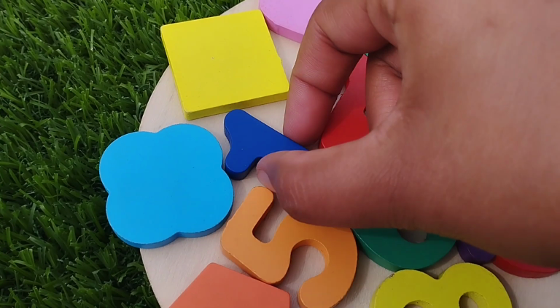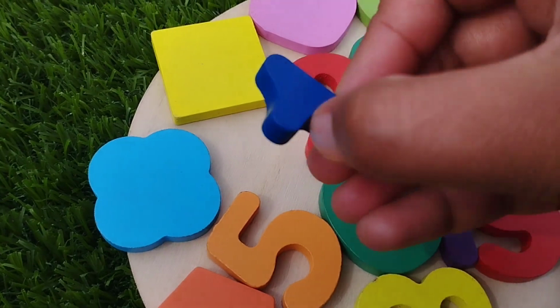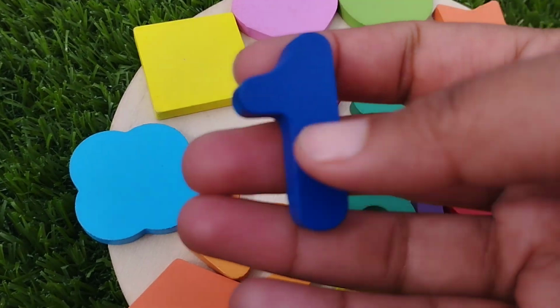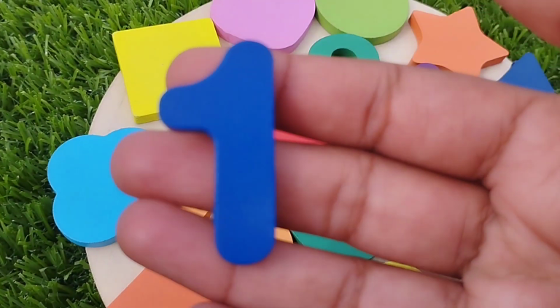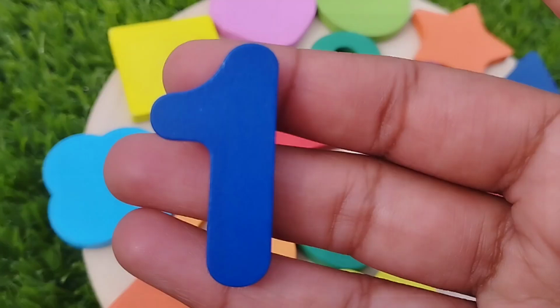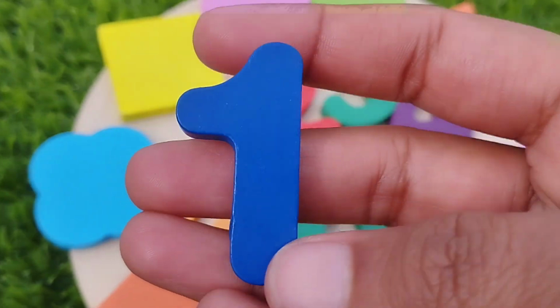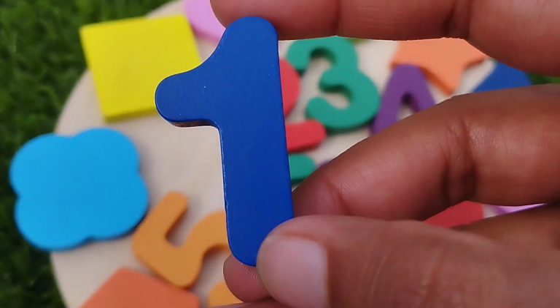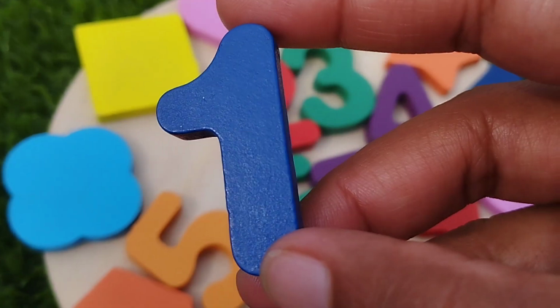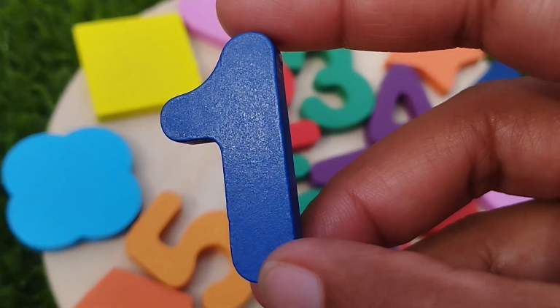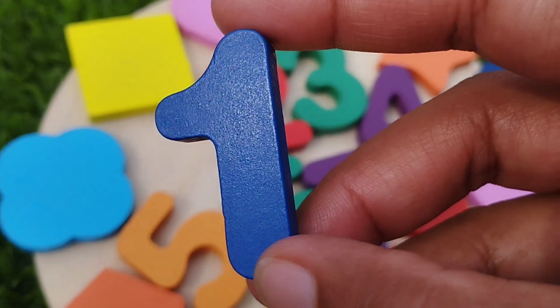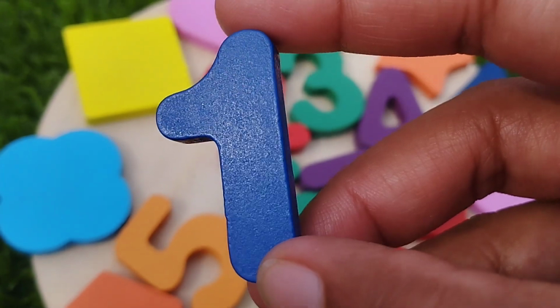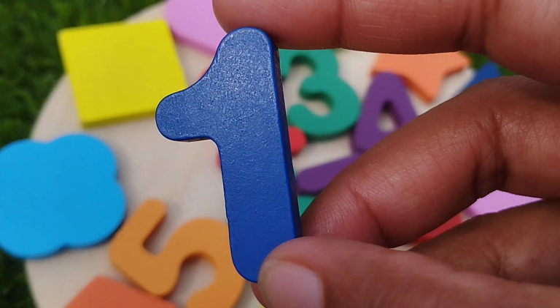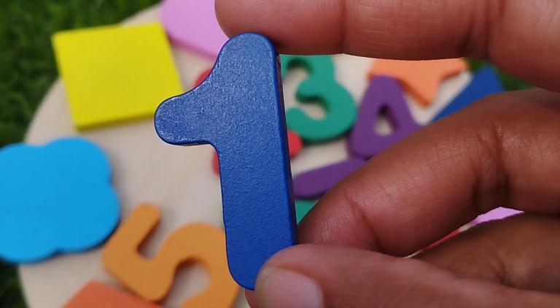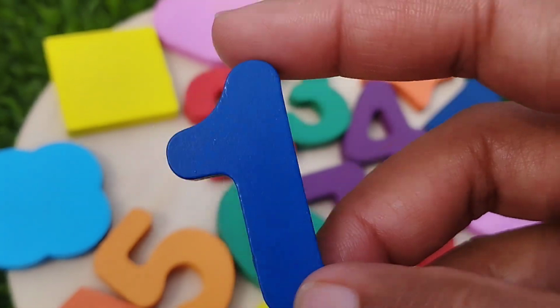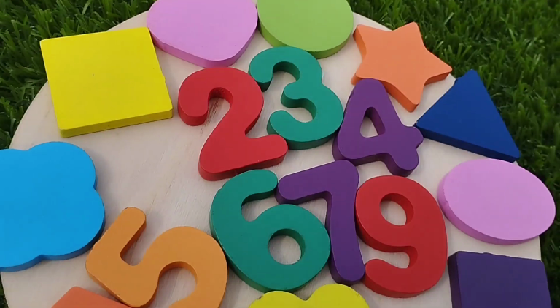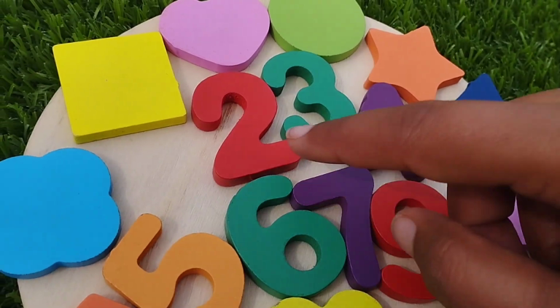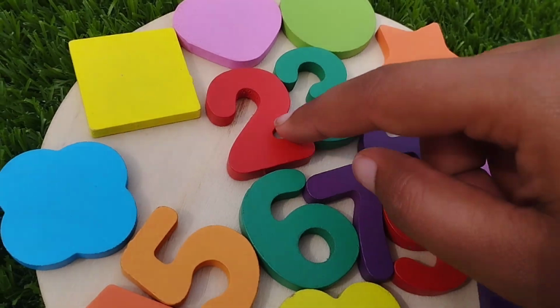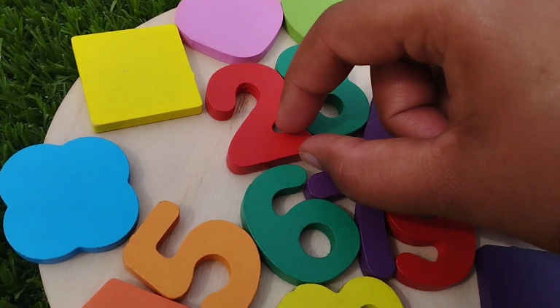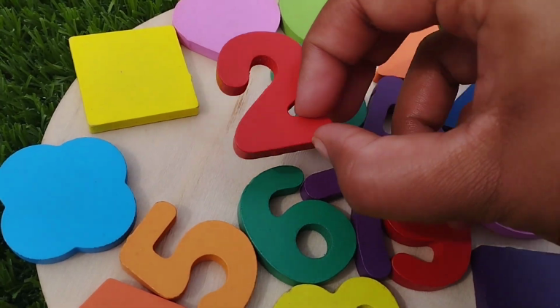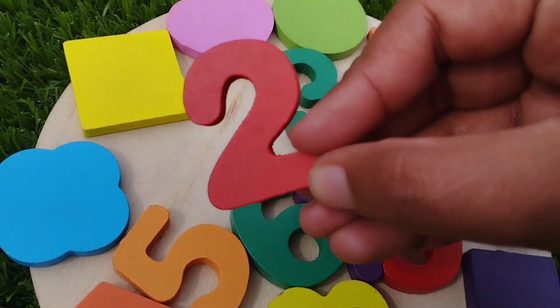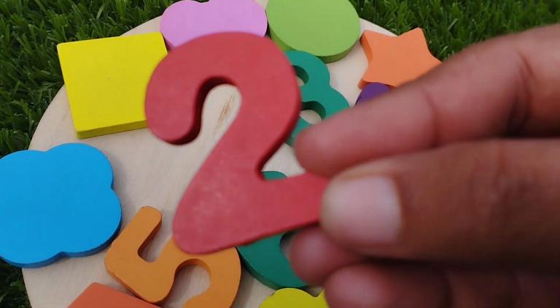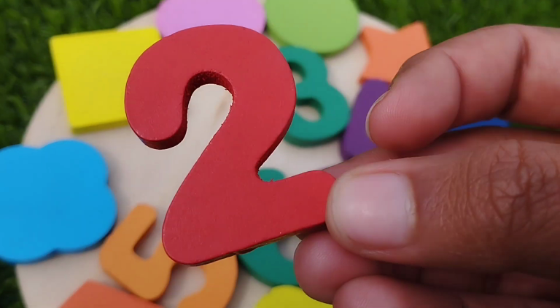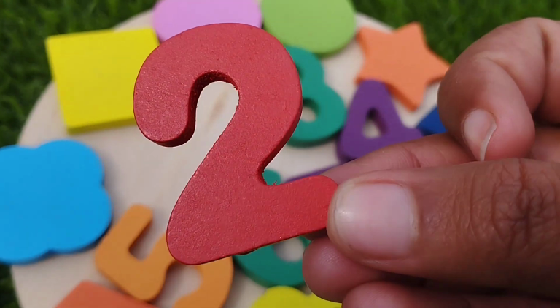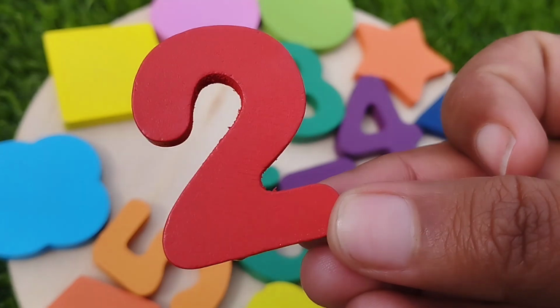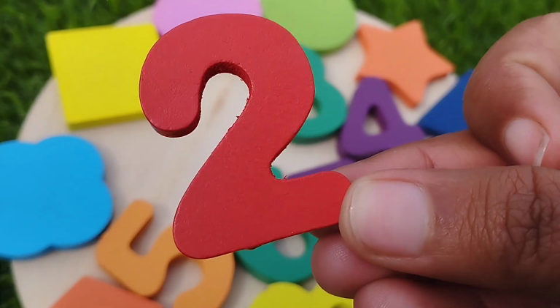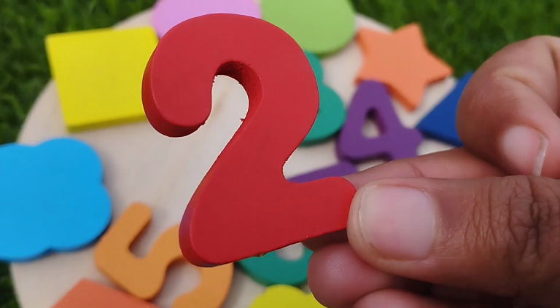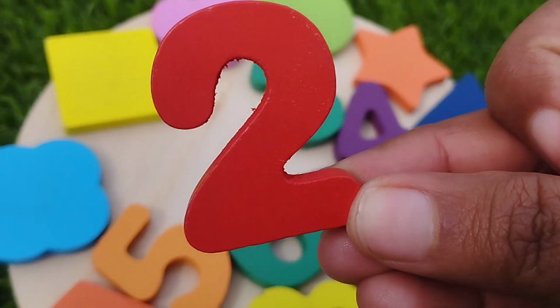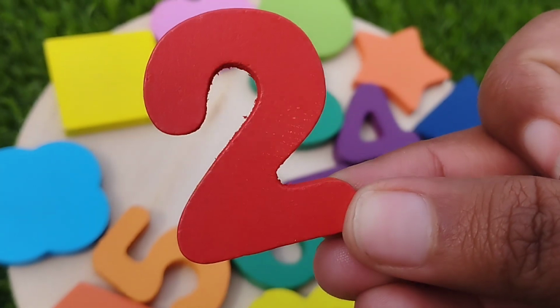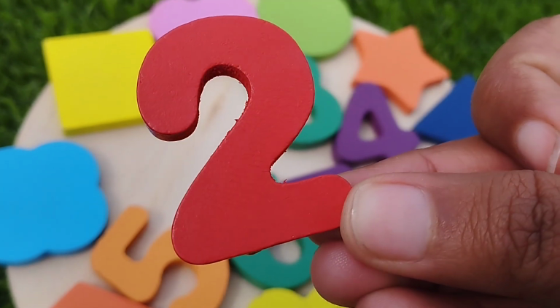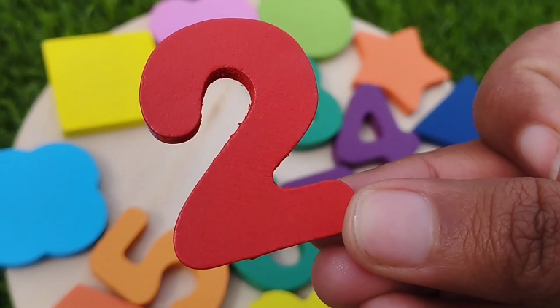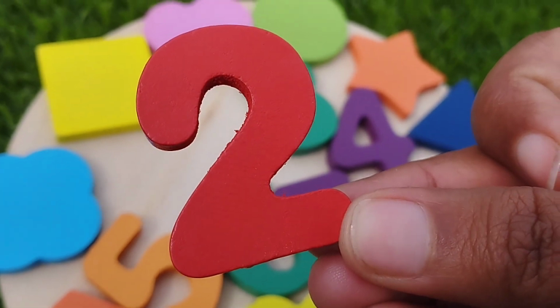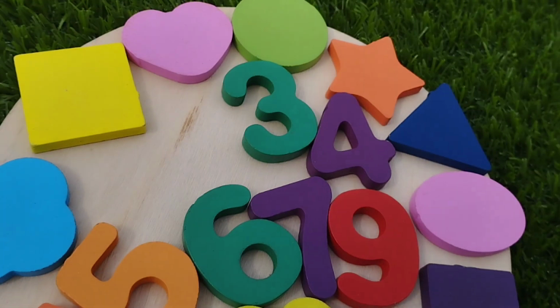The first number is number one. One is dark blue. This is number one. The next number is two. Two is red. This is number two.